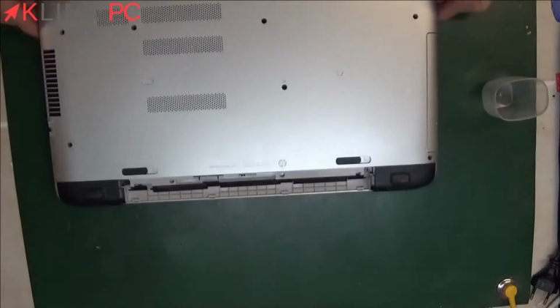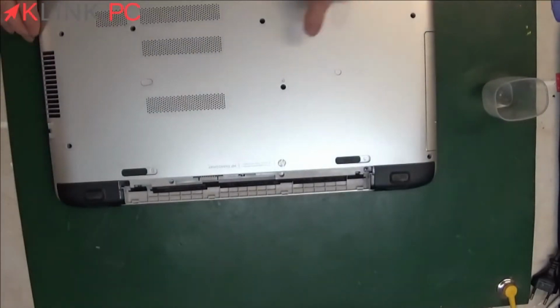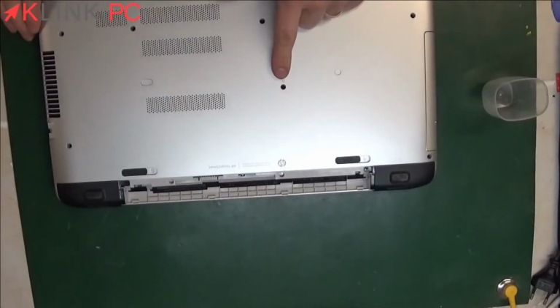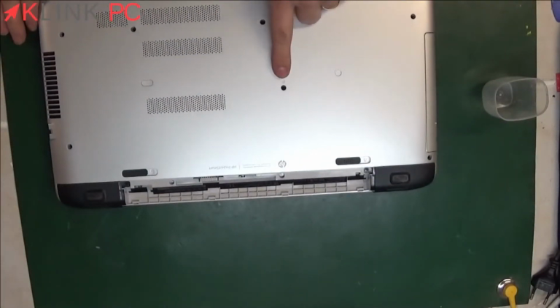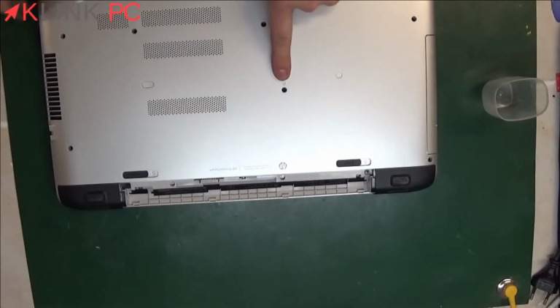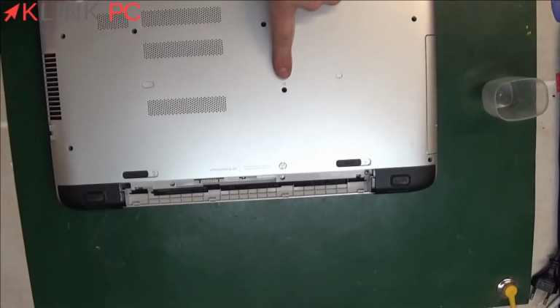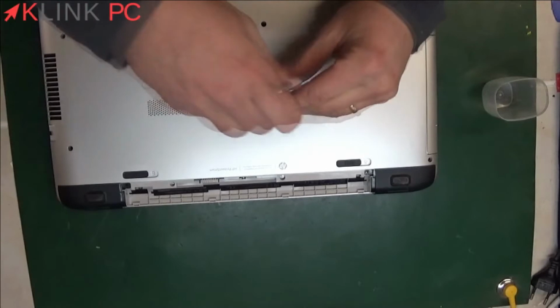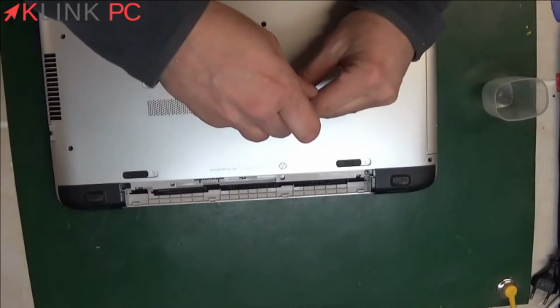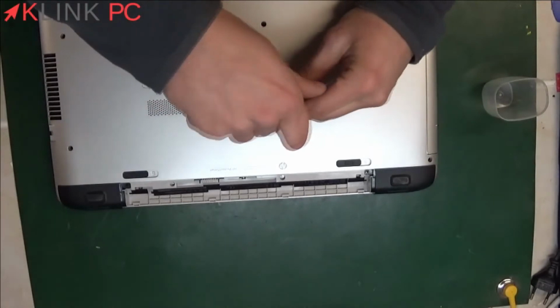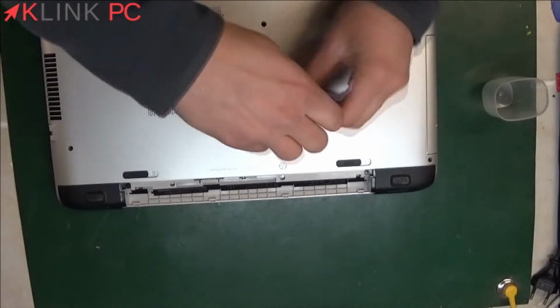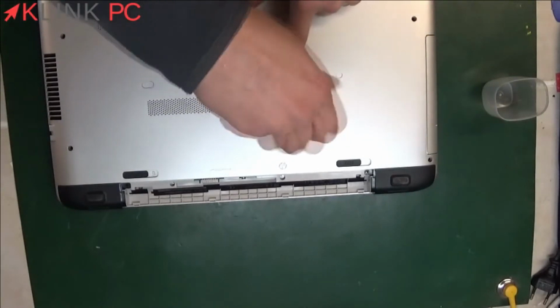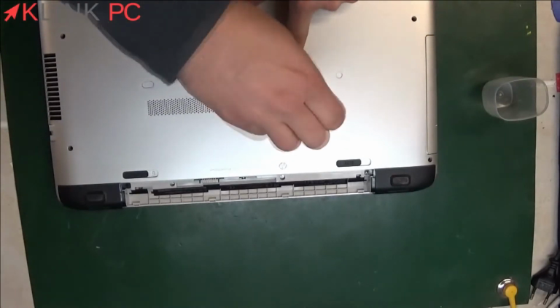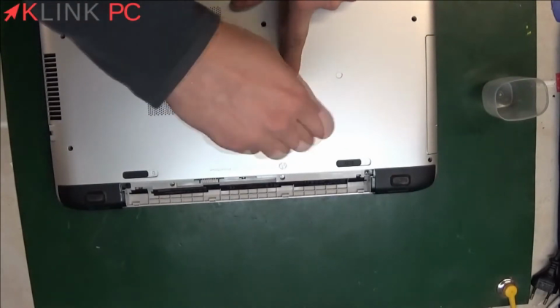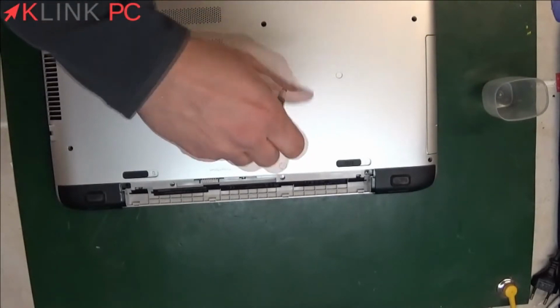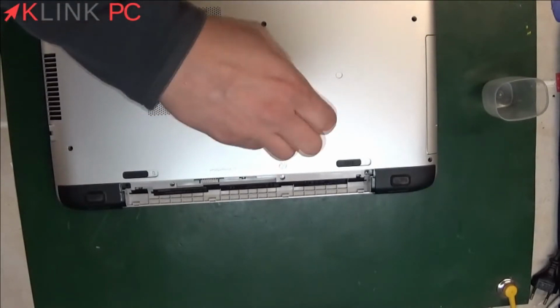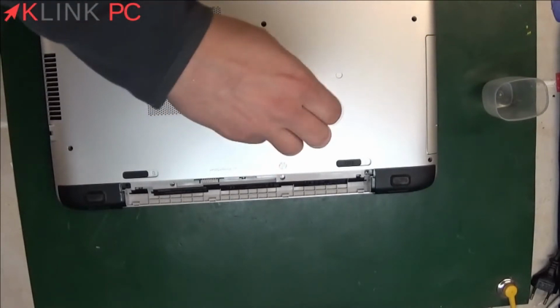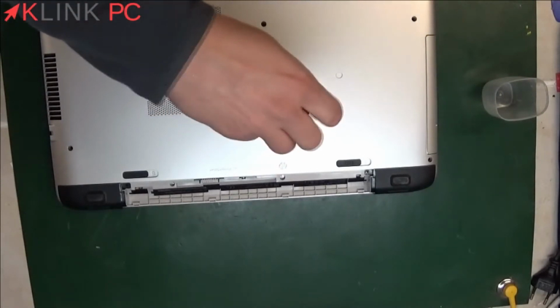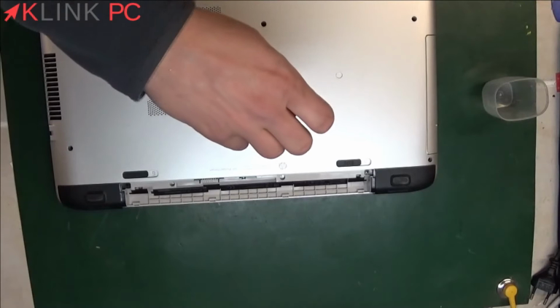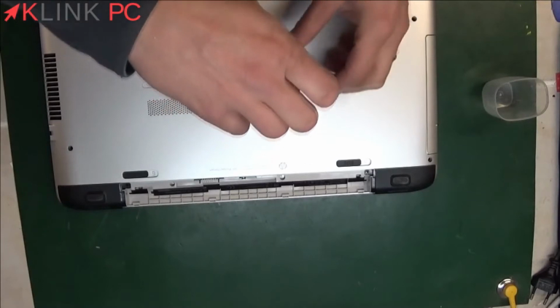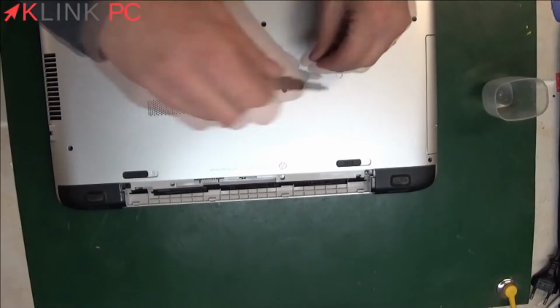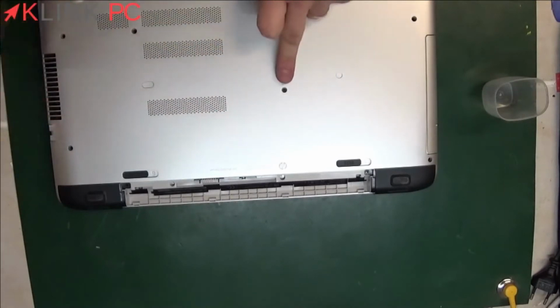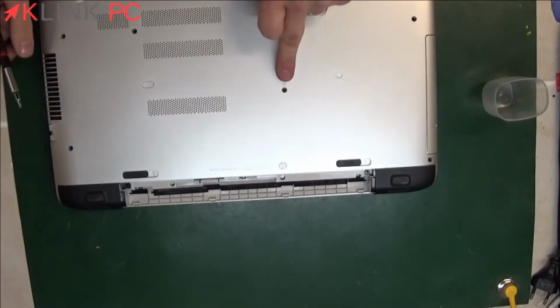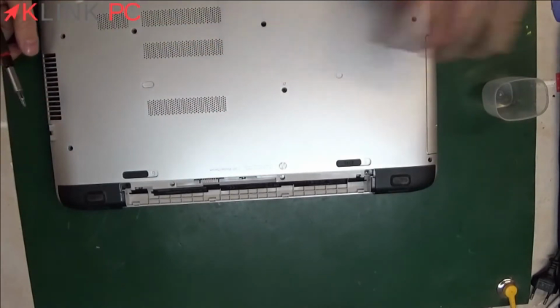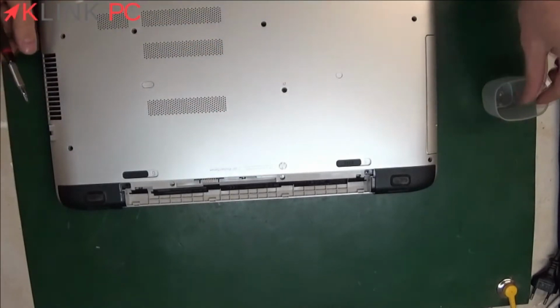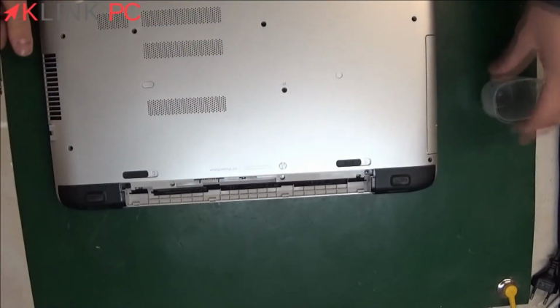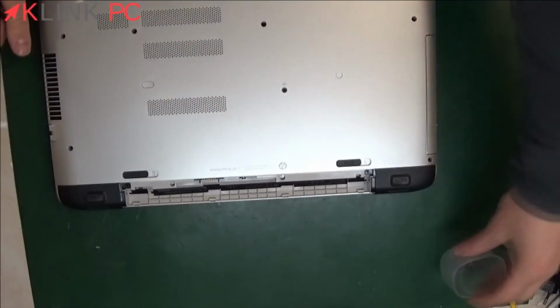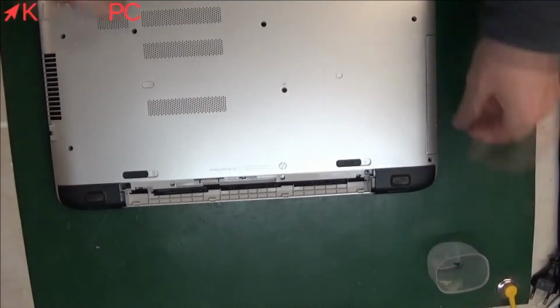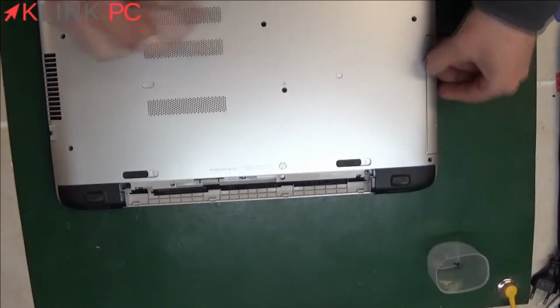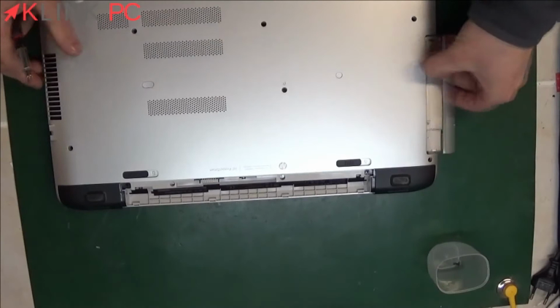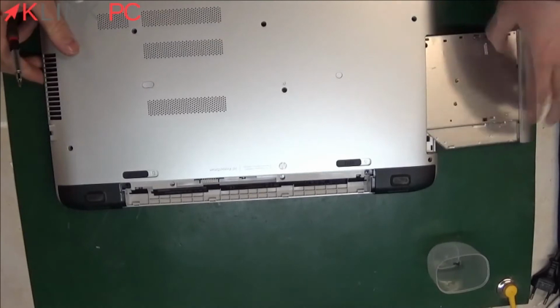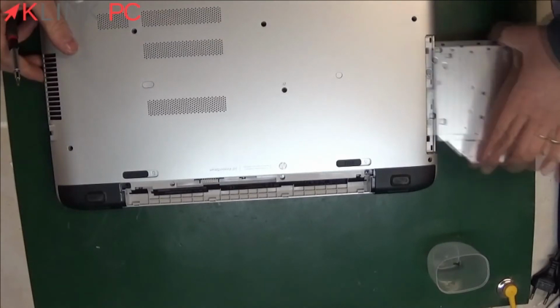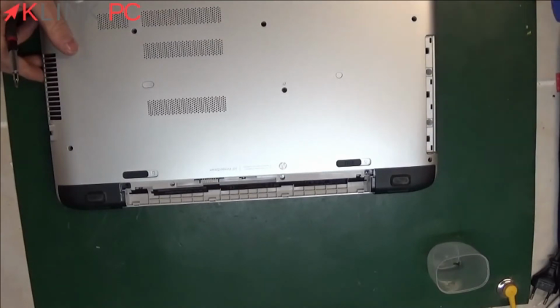Then we will withdraw the DVD player. You have a small icon that shows here is the DVD player. So you remove the screw and after, you can release the DVD.